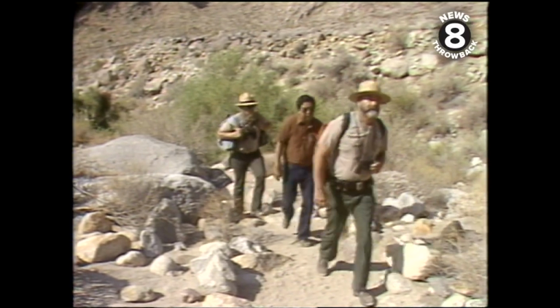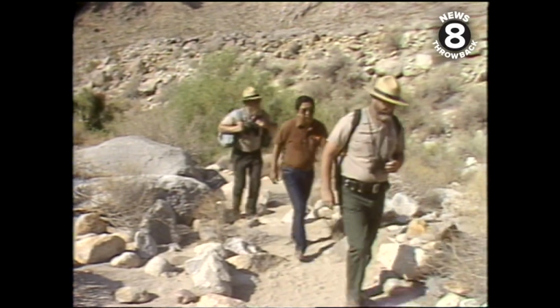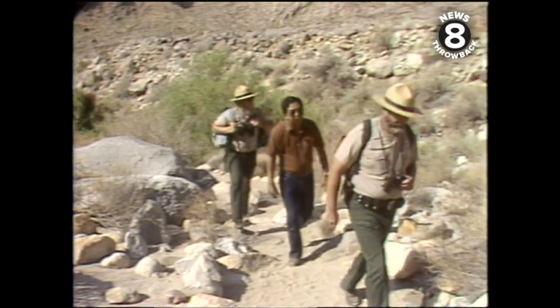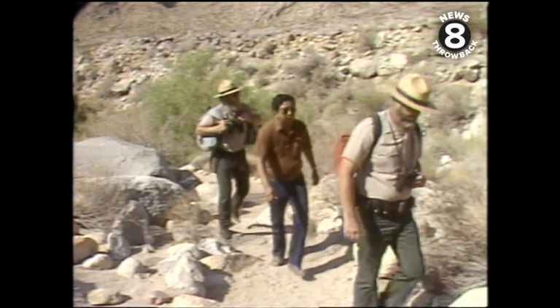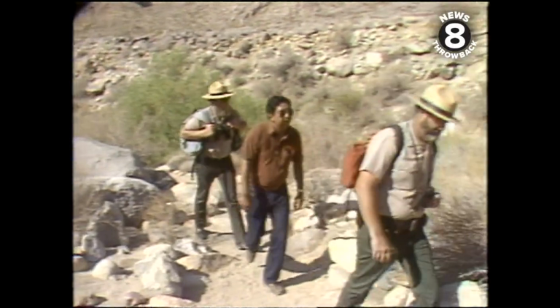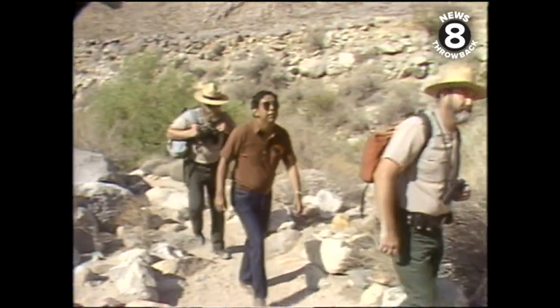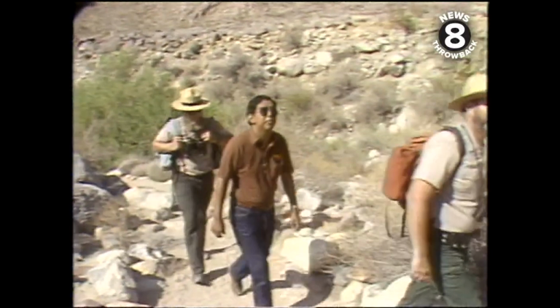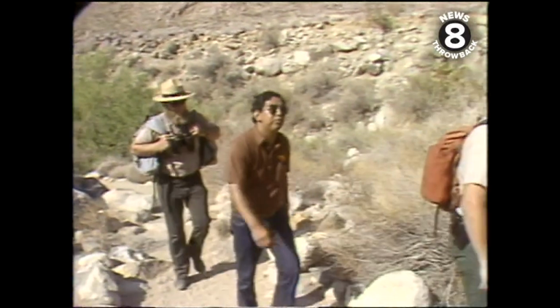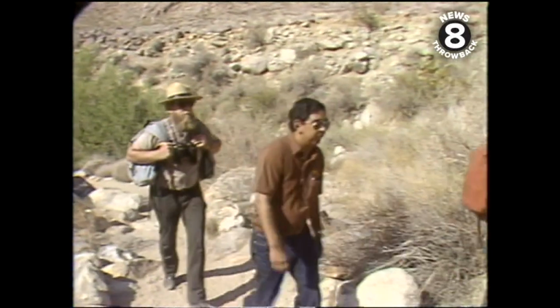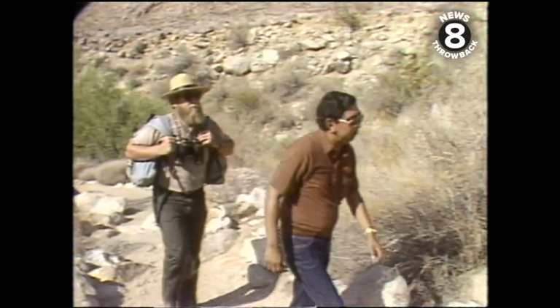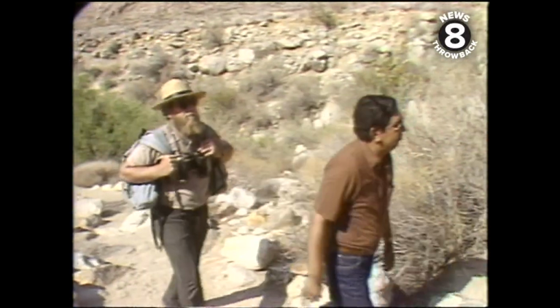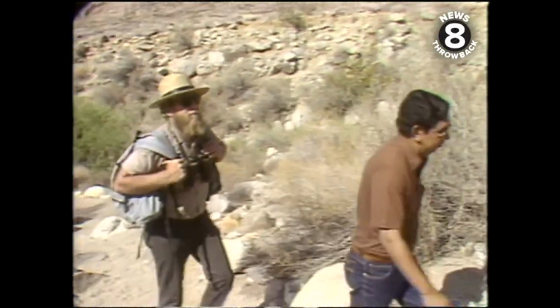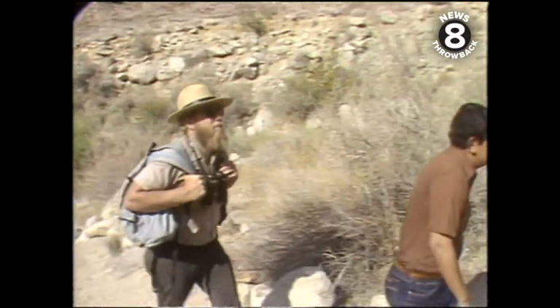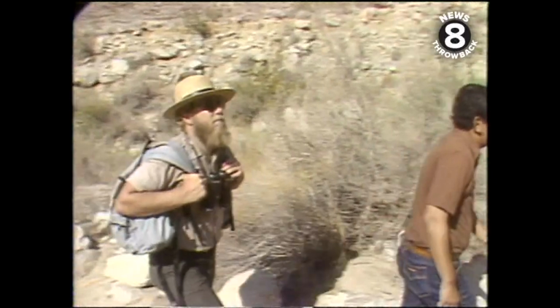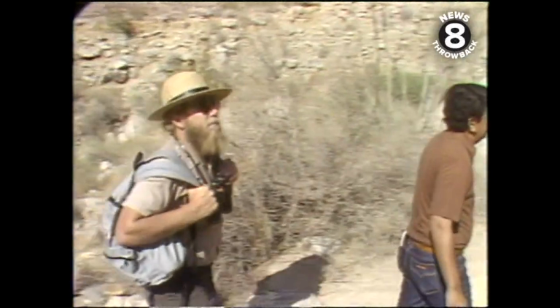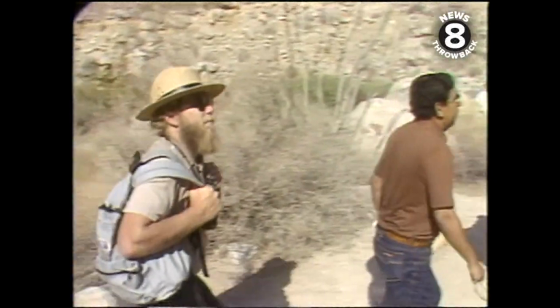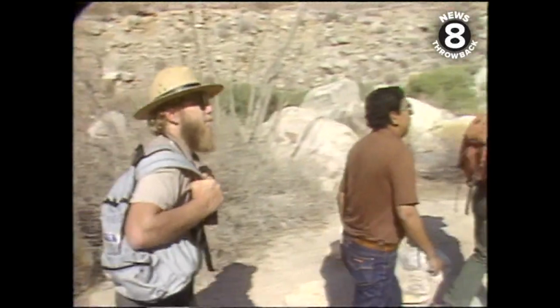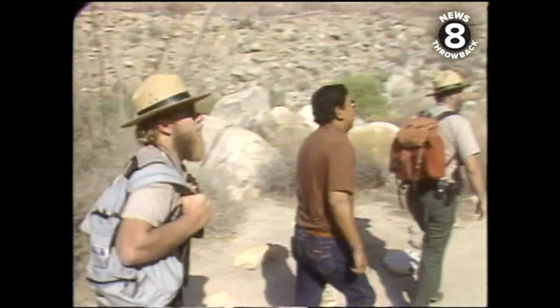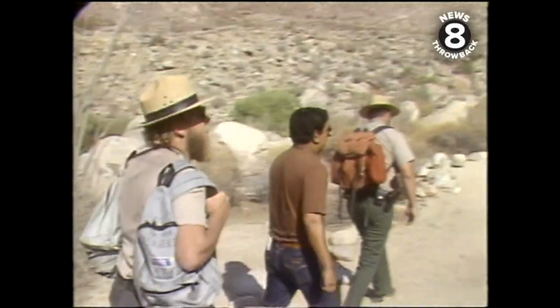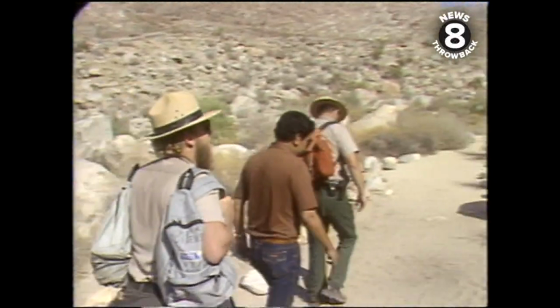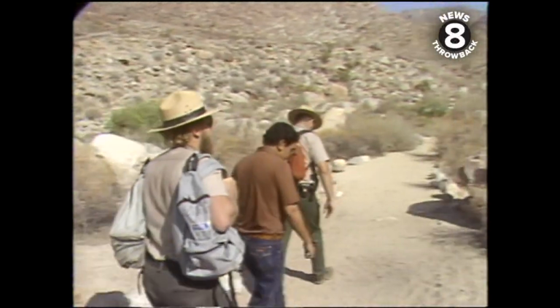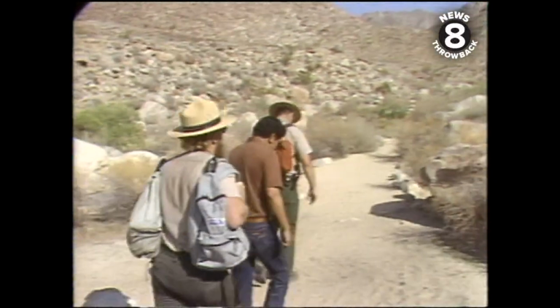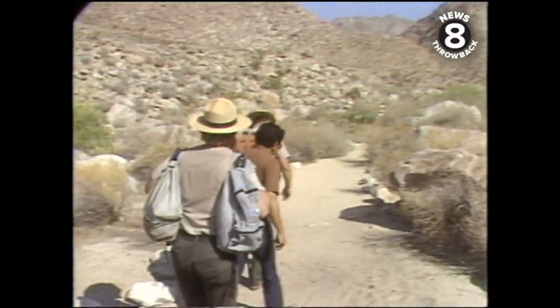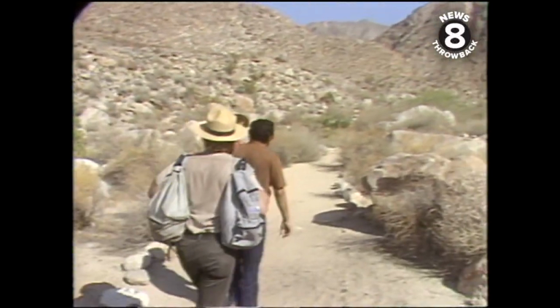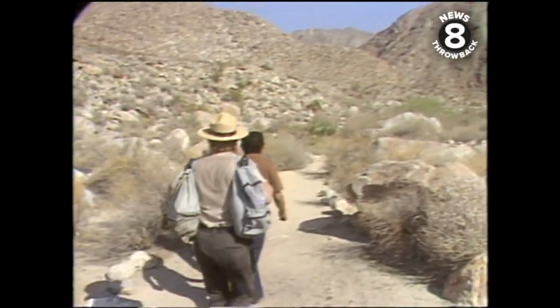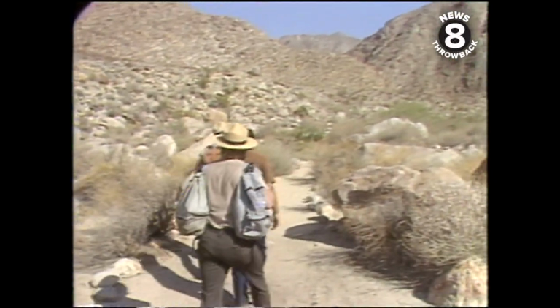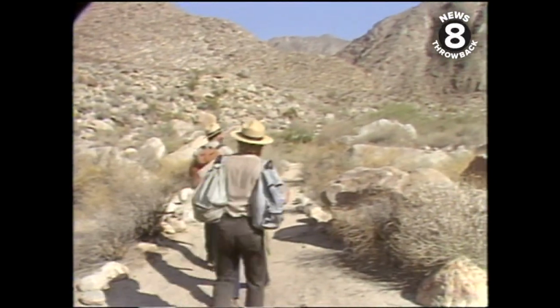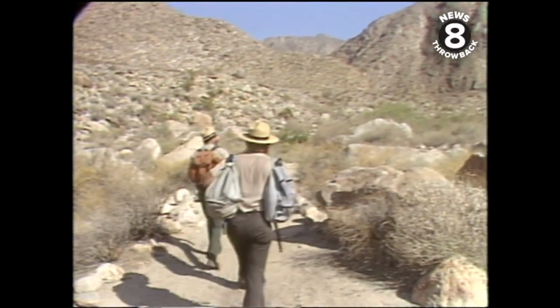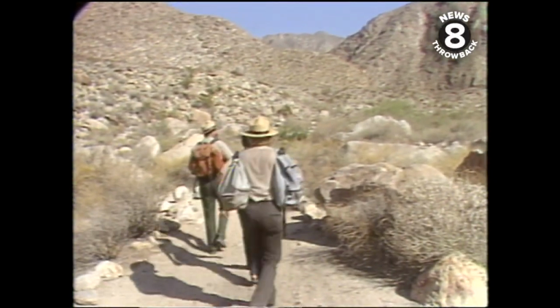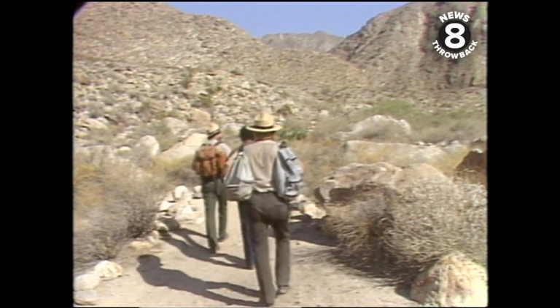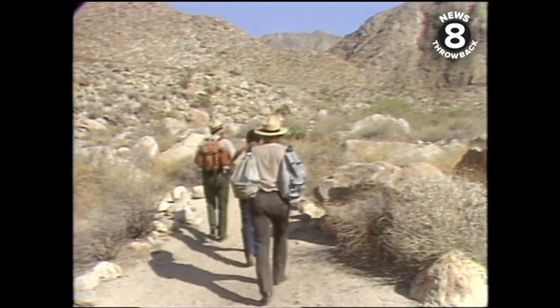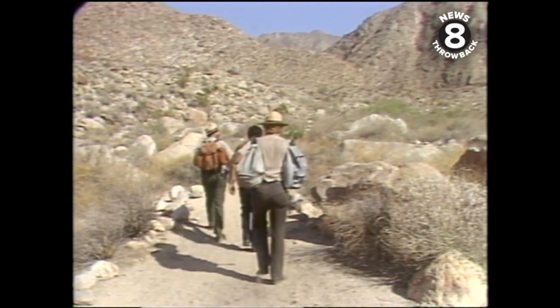Park ranger Jeff Snyder and naturalist Mark Jorgensen are among the rangers and more than 60 volunteers who have come out to the 600,000-square-acre state park to count bighorn sheep.